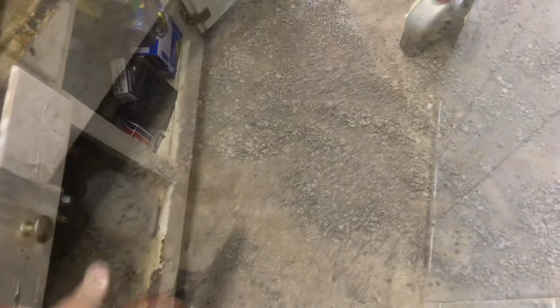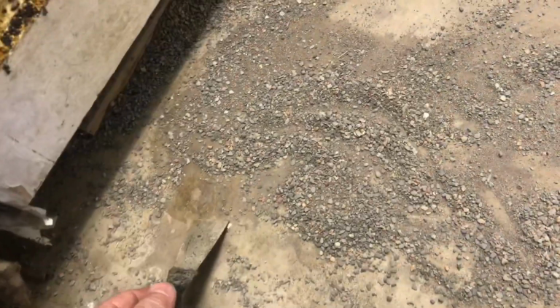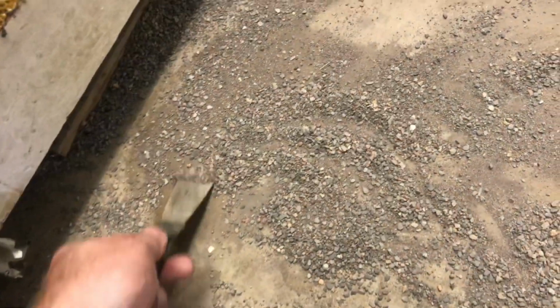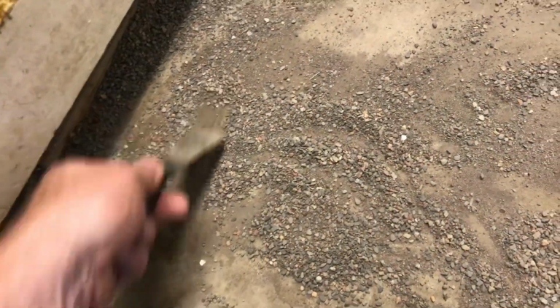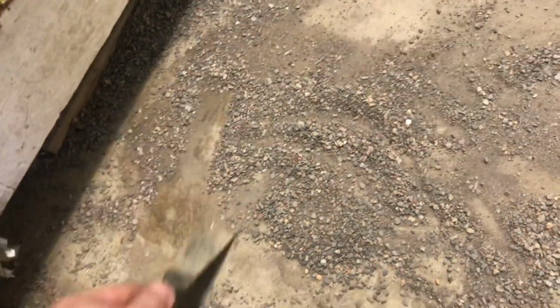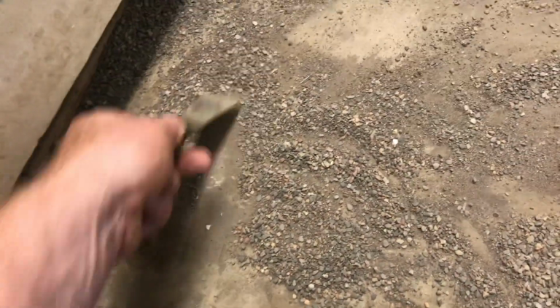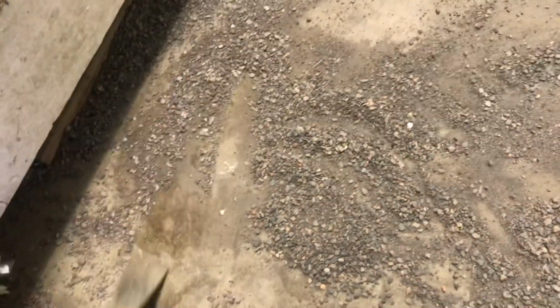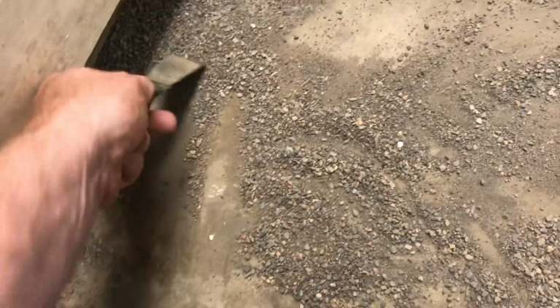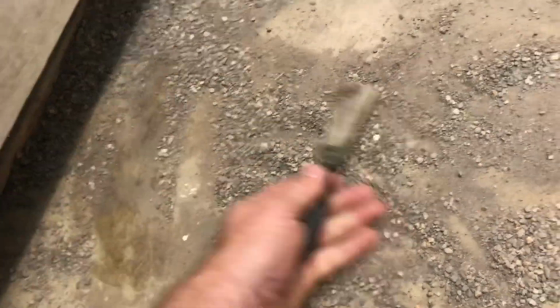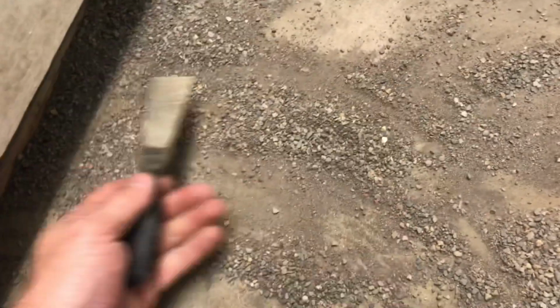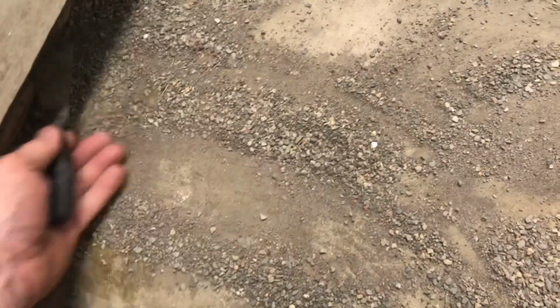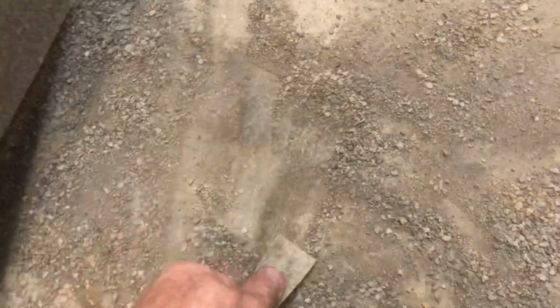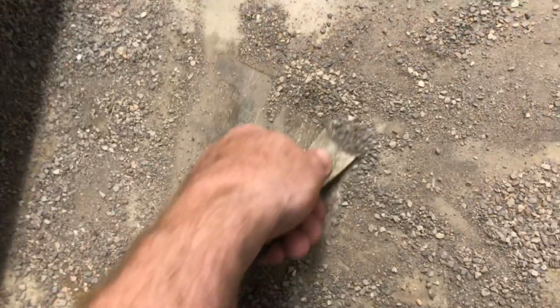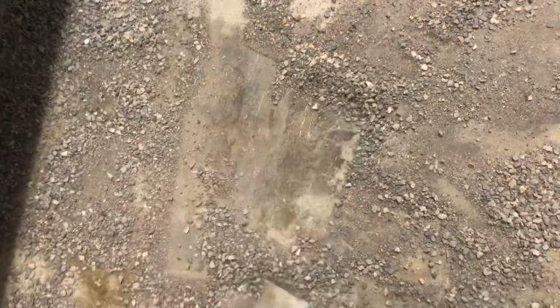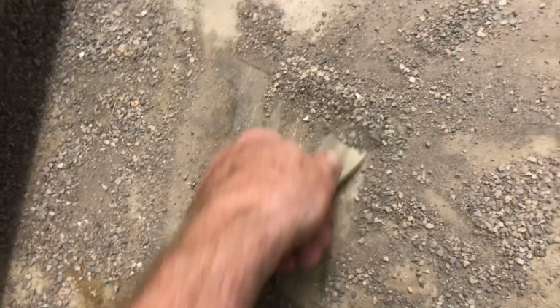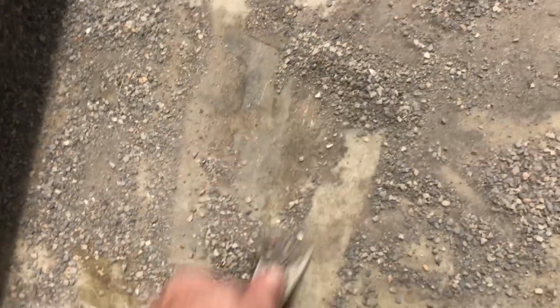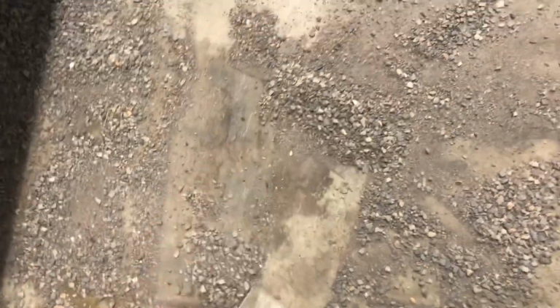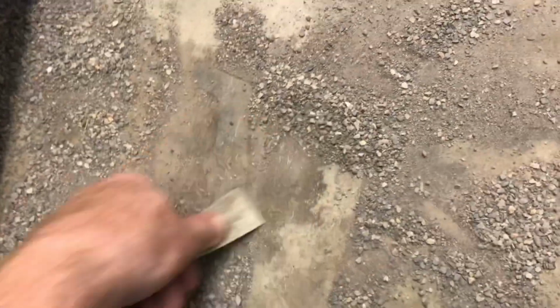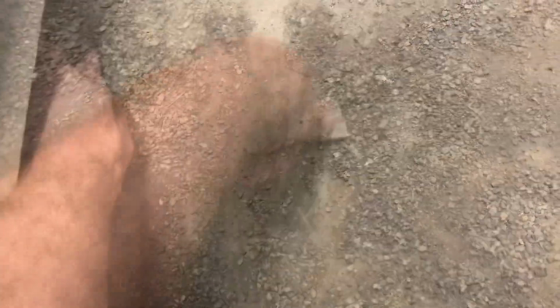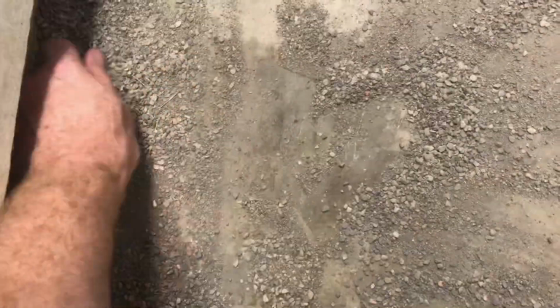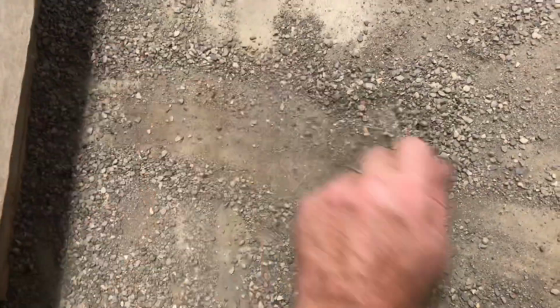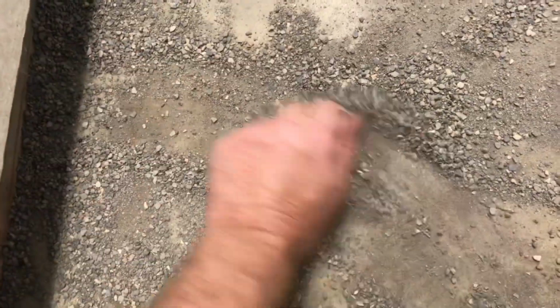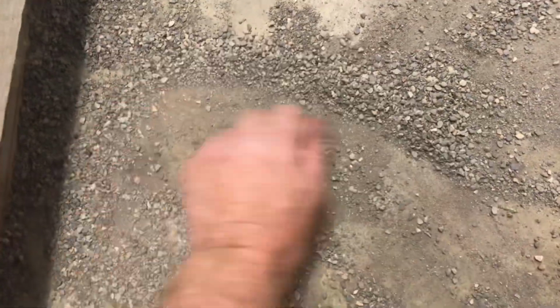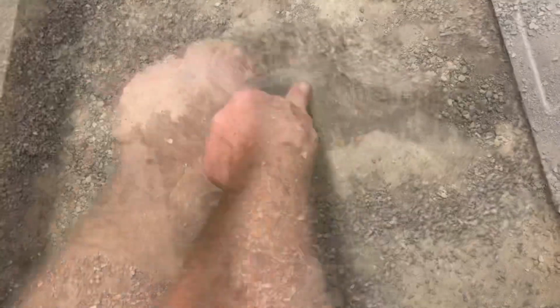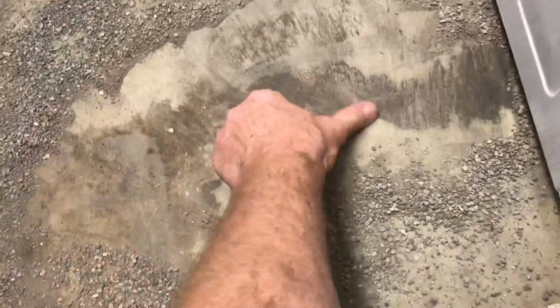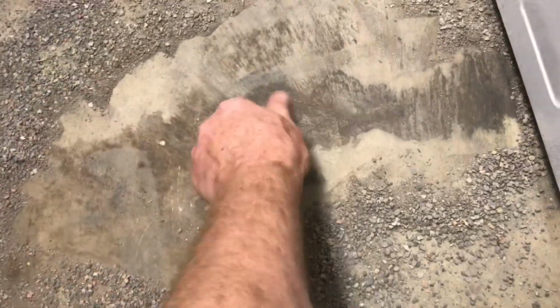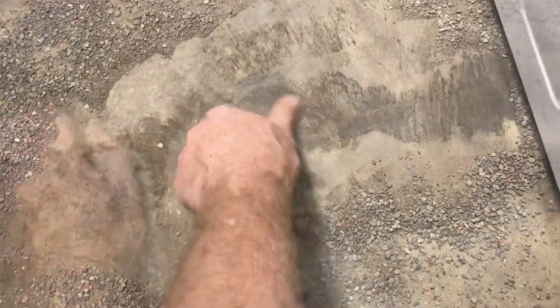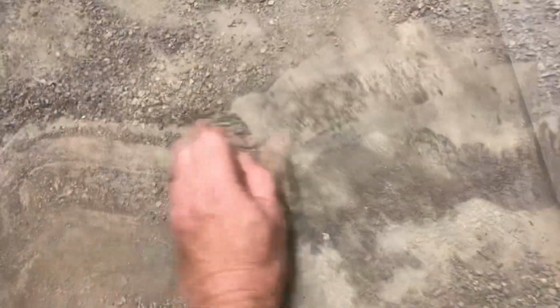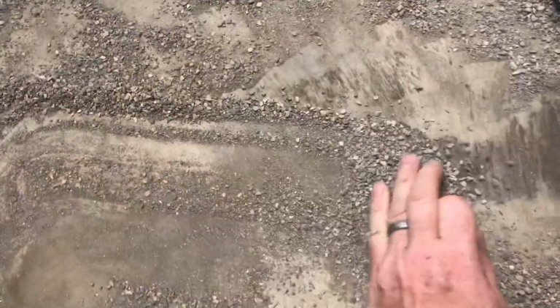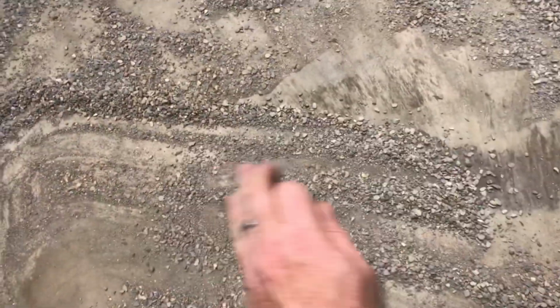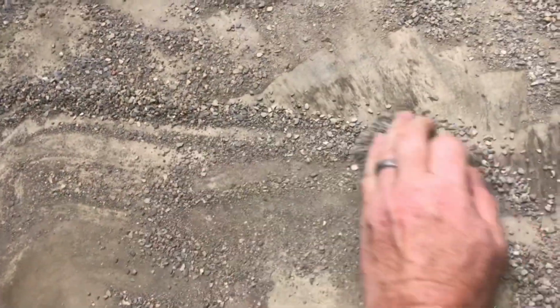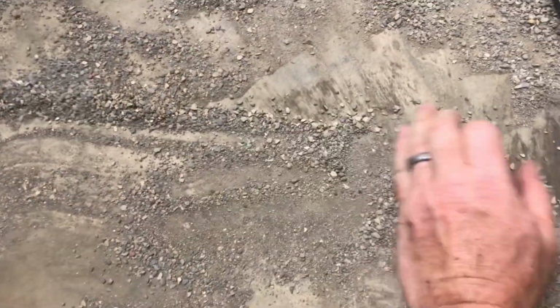As the kitty litter draws the oil up, scrape it away and put new stuff down. You can feel that oil layer as you move across. Then take dry stuff and just put it right back on. You can see that it's just drawing that oil out. Put that real fine powder back over top of it.